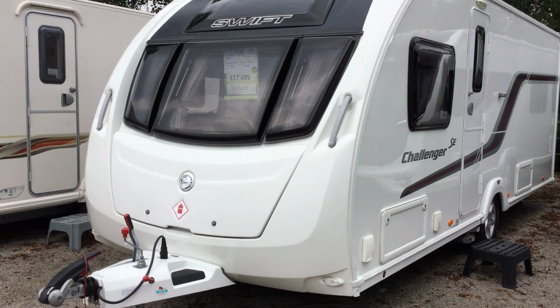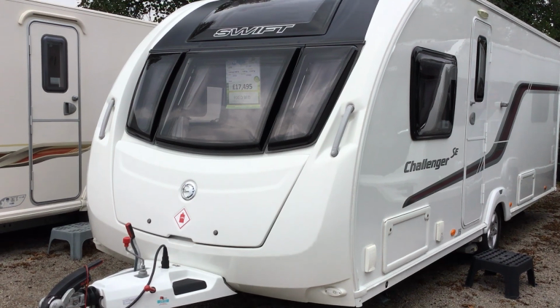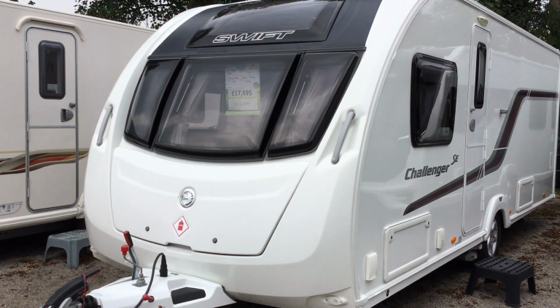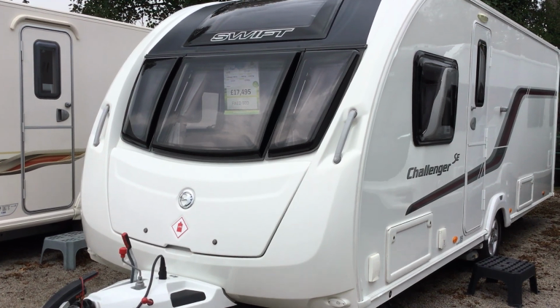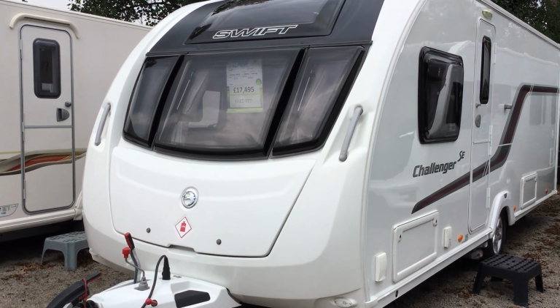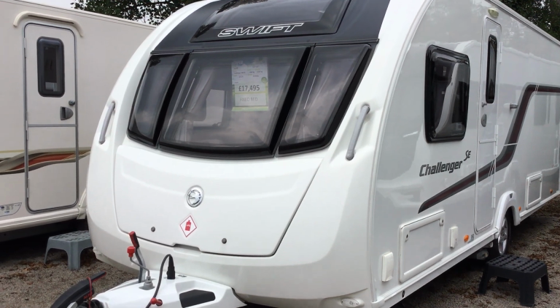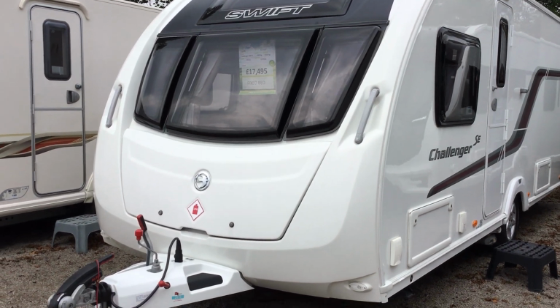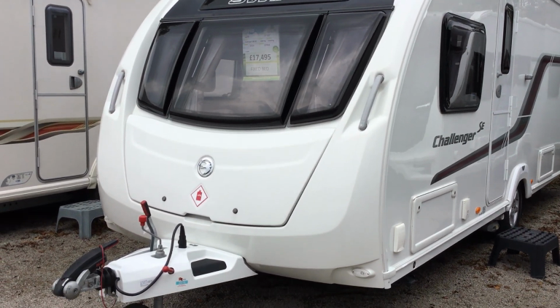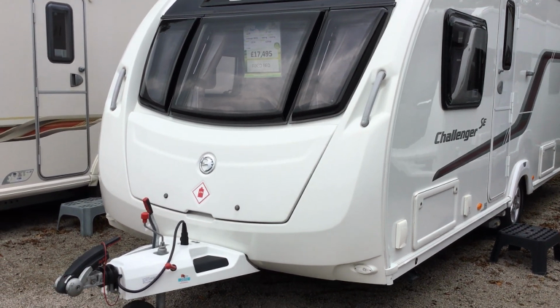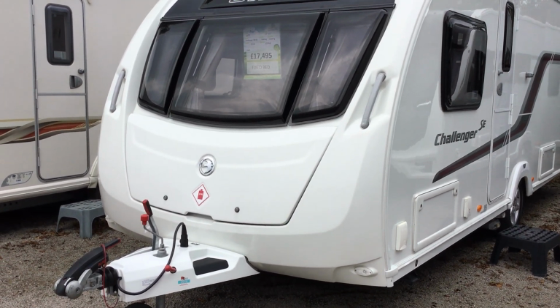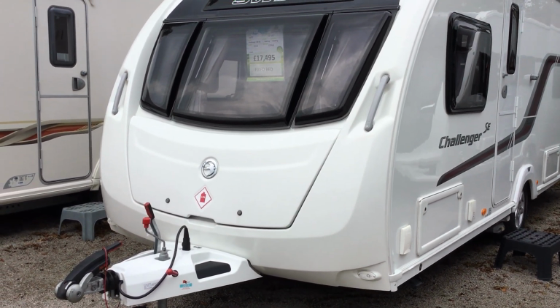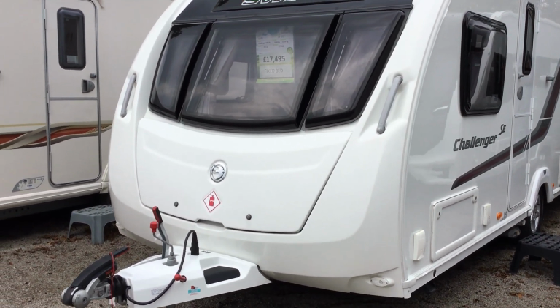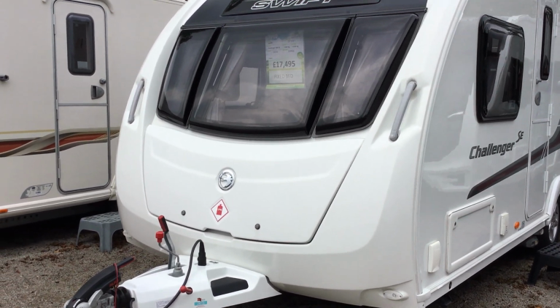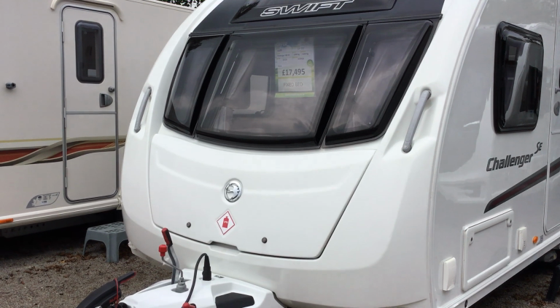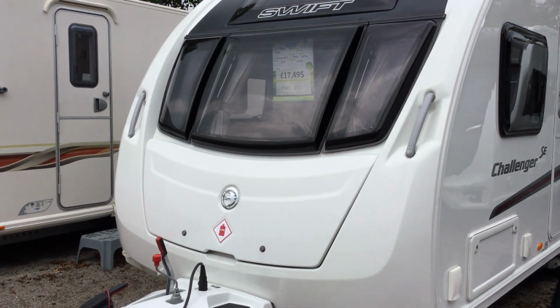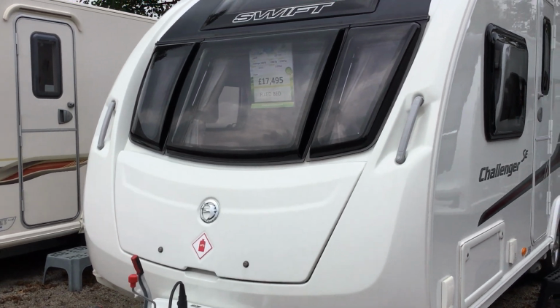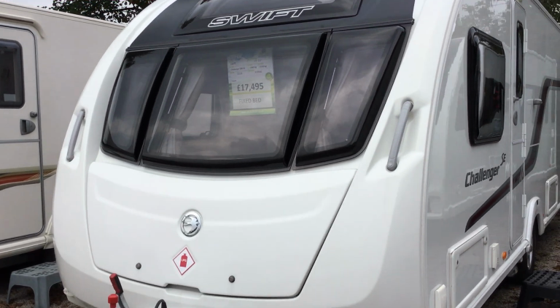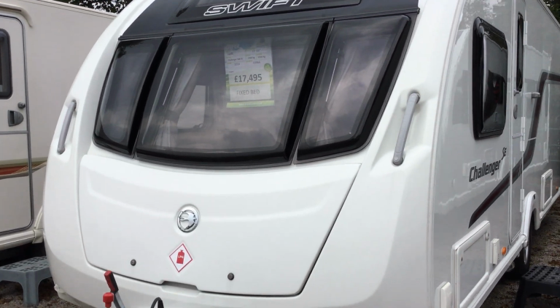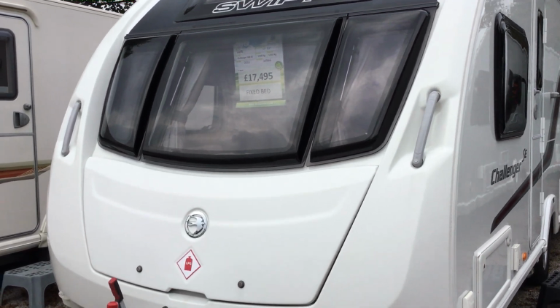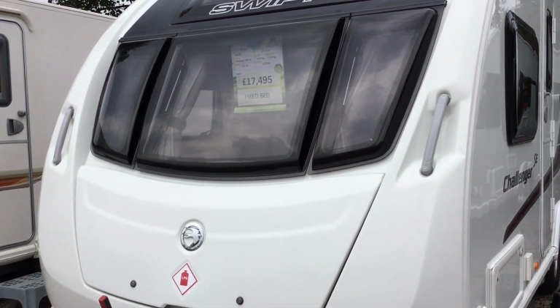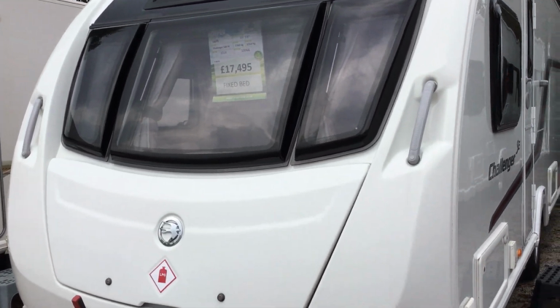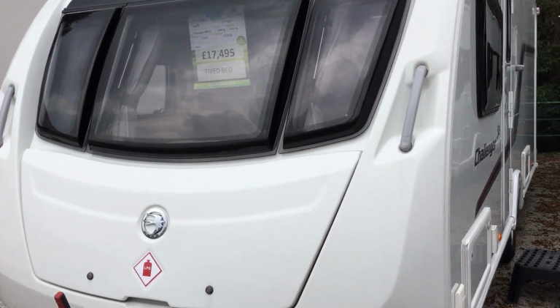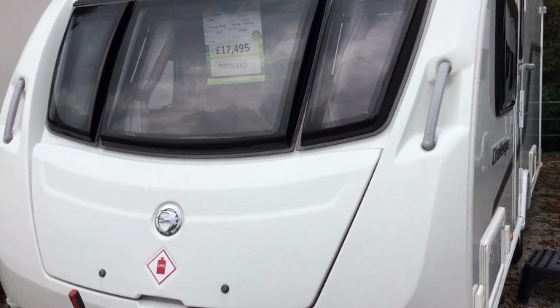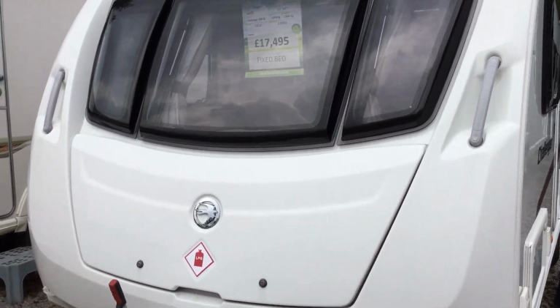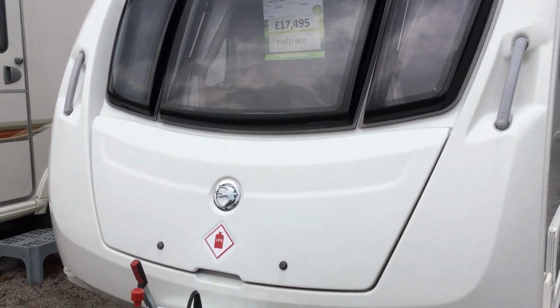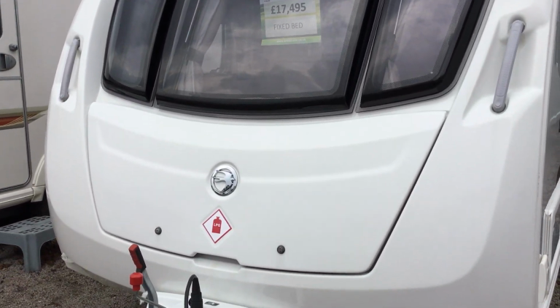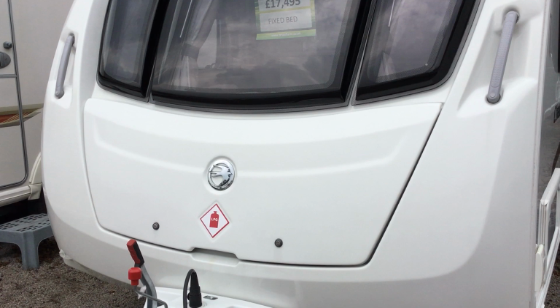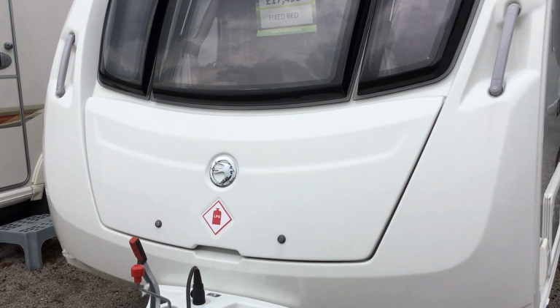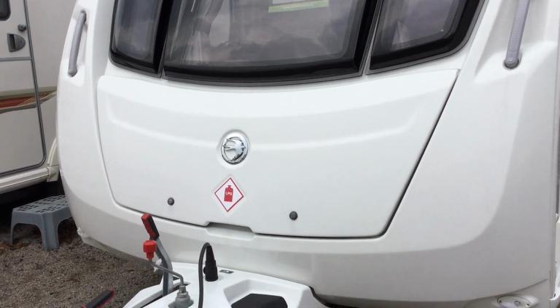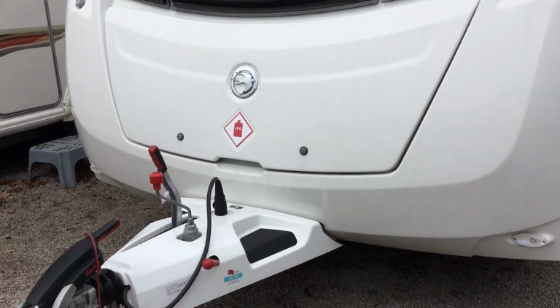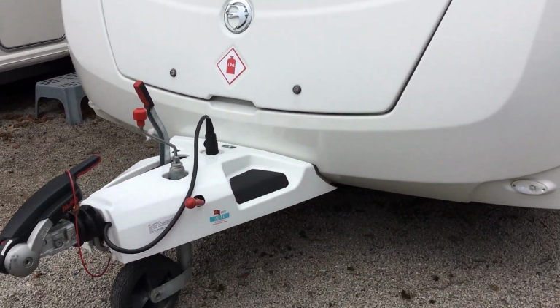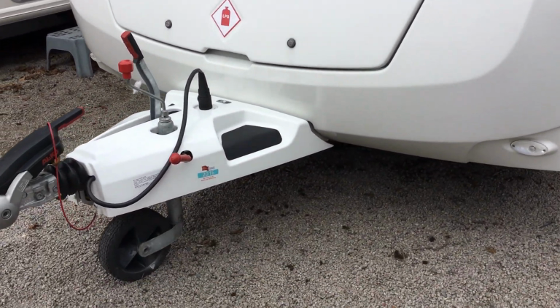Welcome to the Kenworth branch of Broad End Legend. My name is Brian and today I'm going to show you around the Swift Challenger 580 SE 2014. It's a four berth with a fixed bed at £17,495.